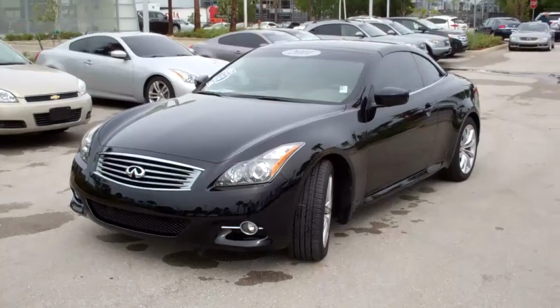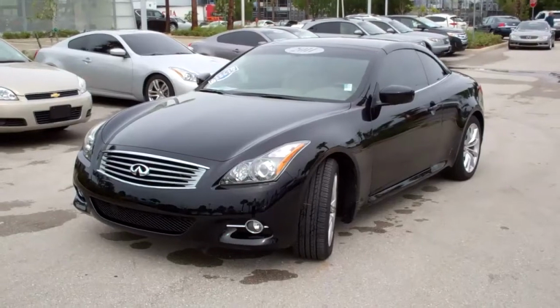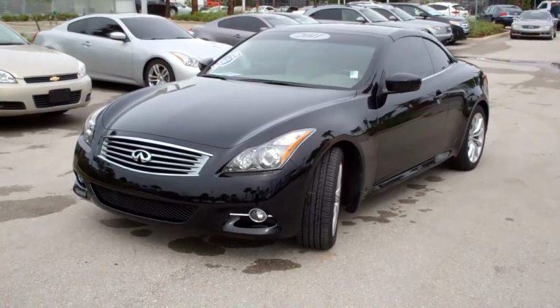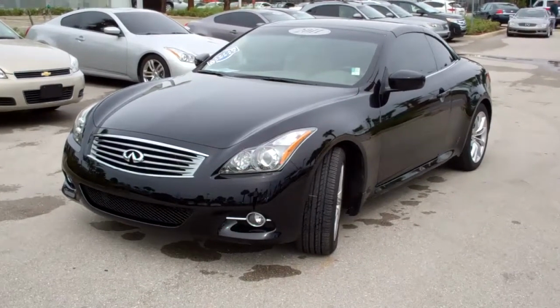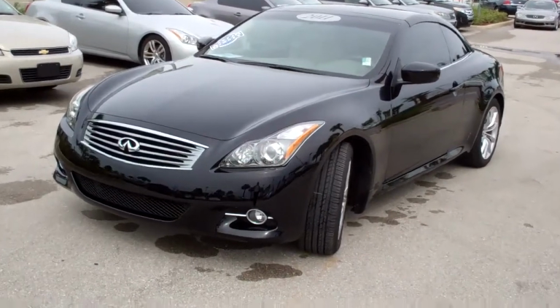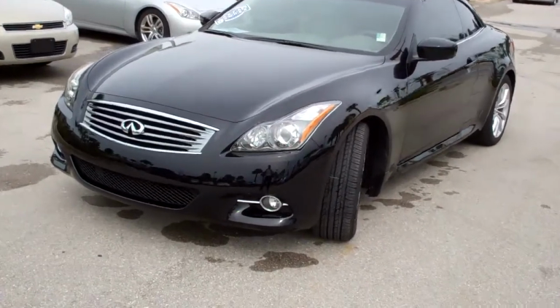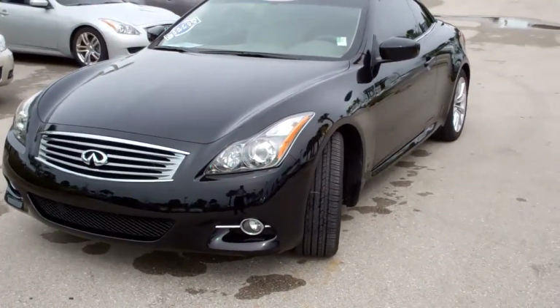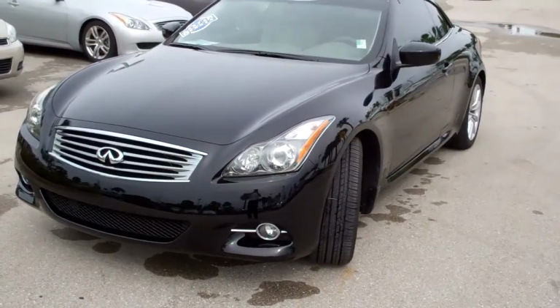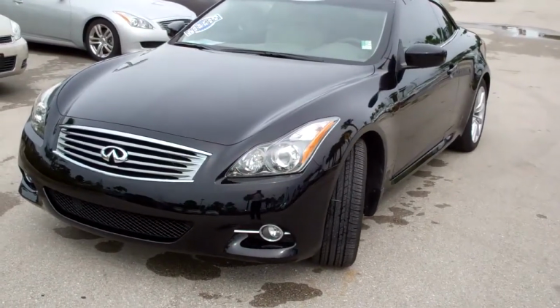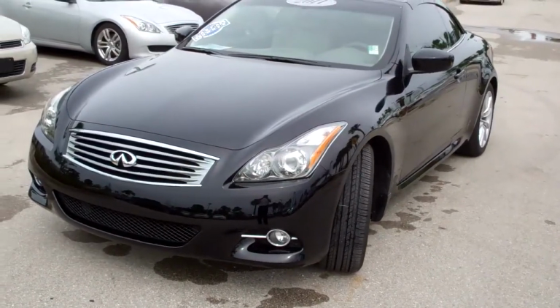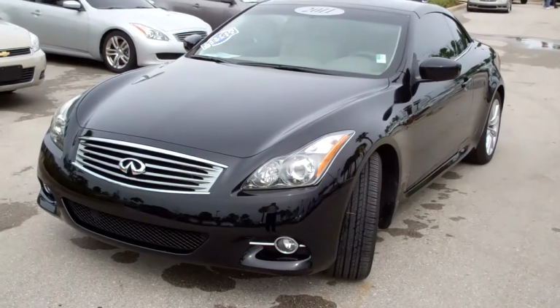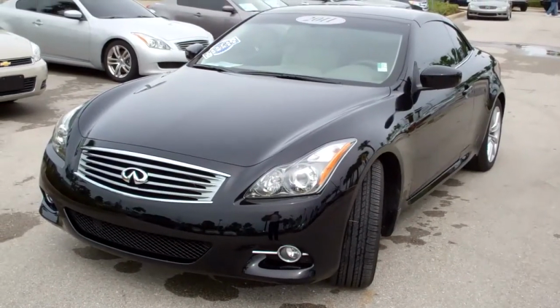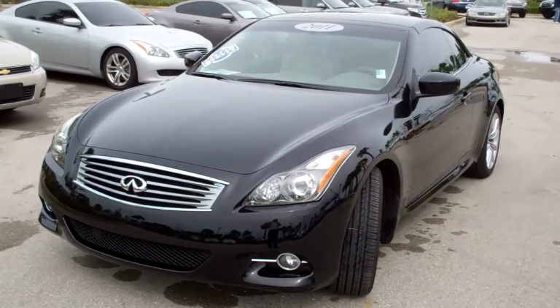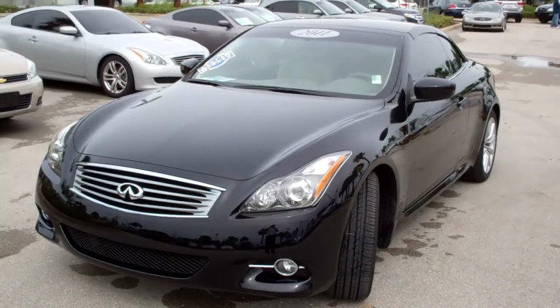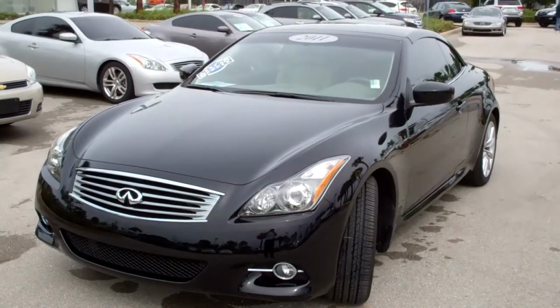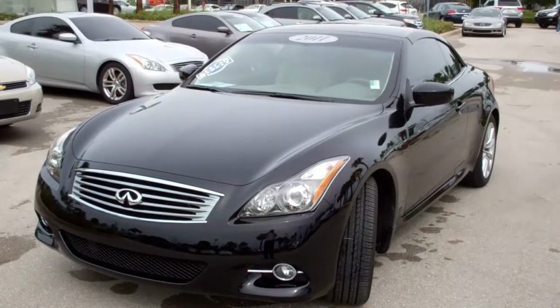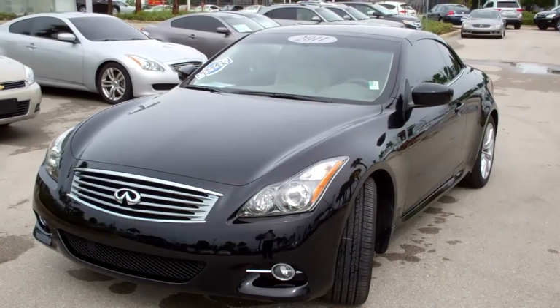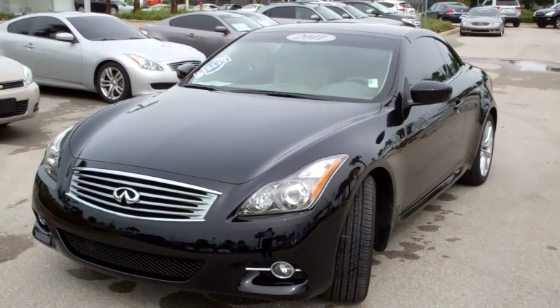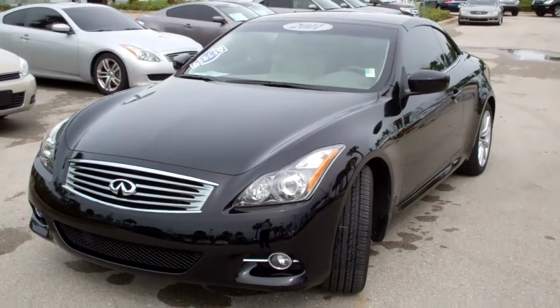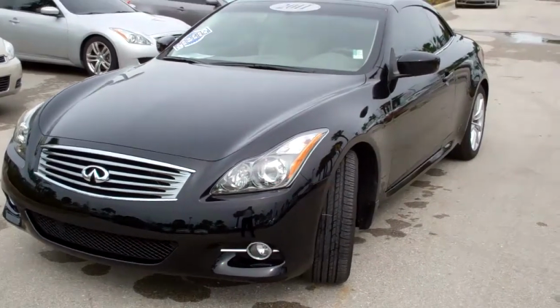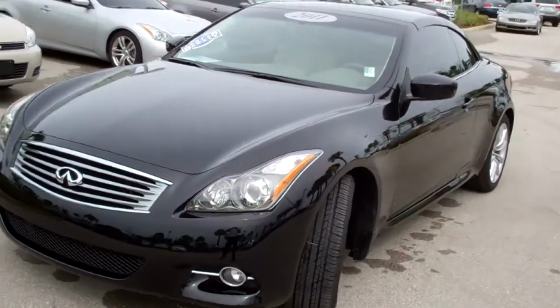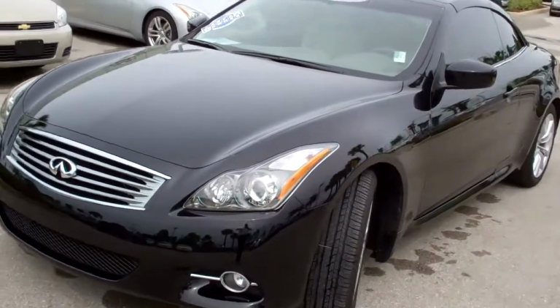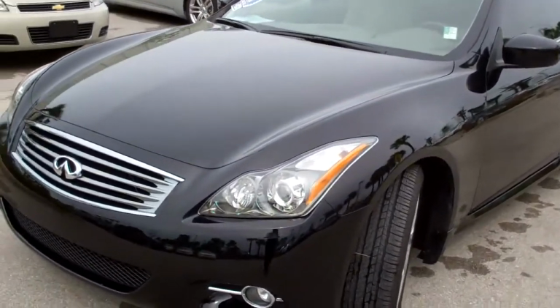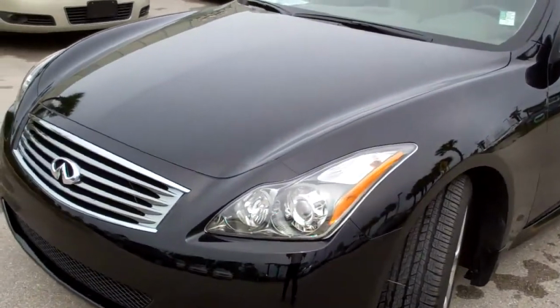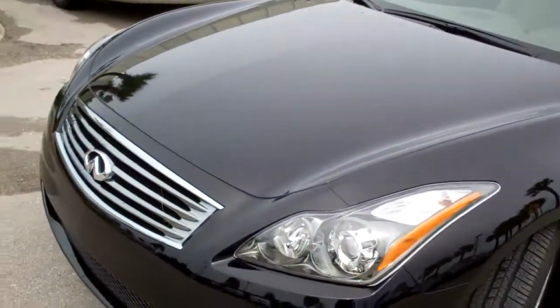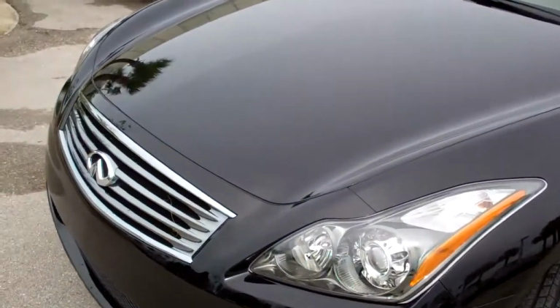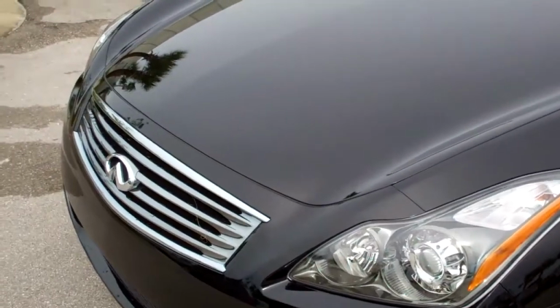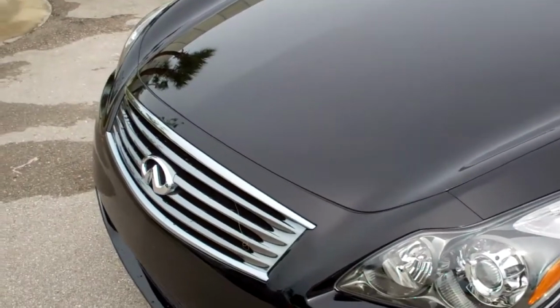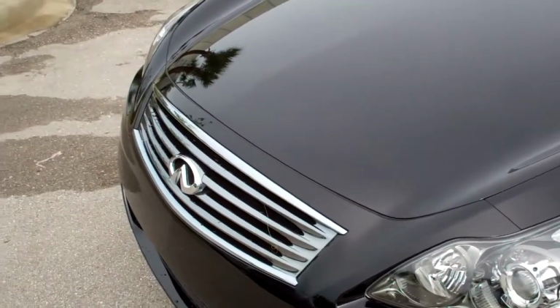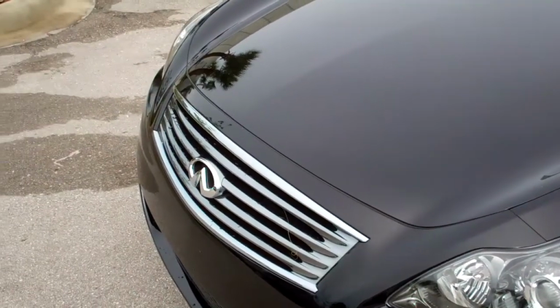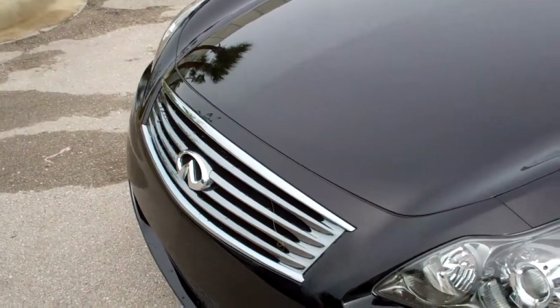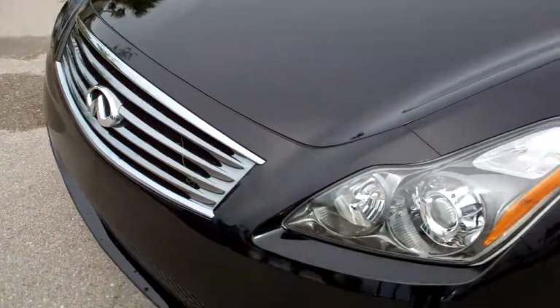Hi, this is Rob Fontano from Infiniti of Fort Myers. Let's take a closer look at this 2011 Infiniti G37 convertible. As you can see, this vehicle is like new, in excellent condition.